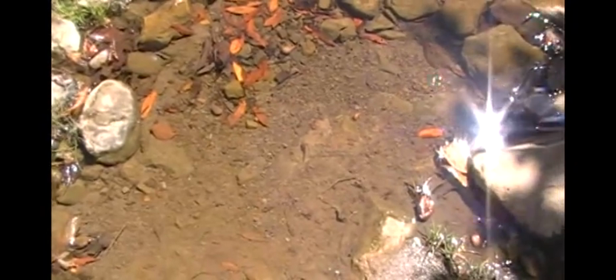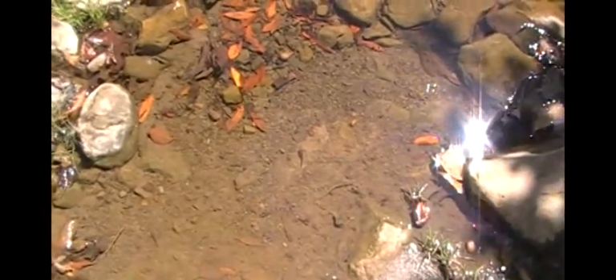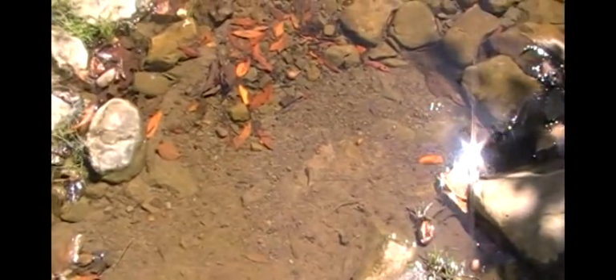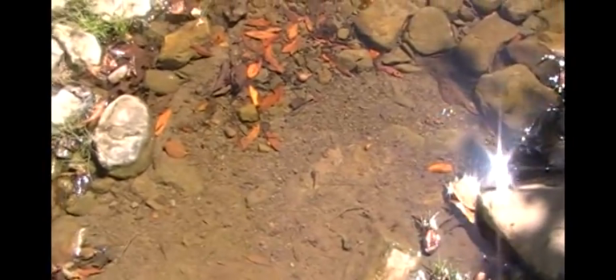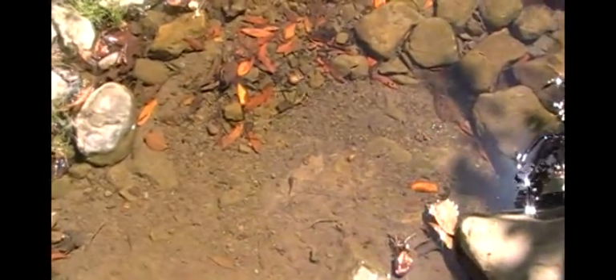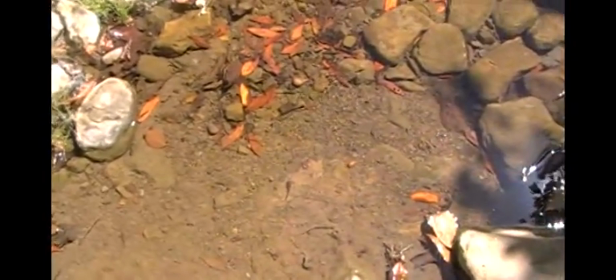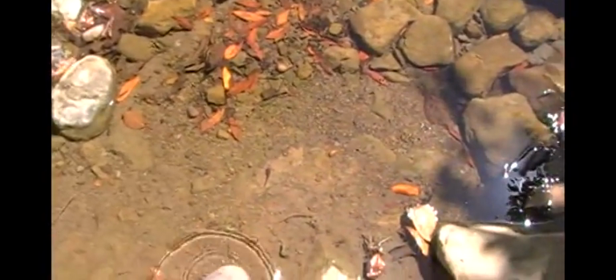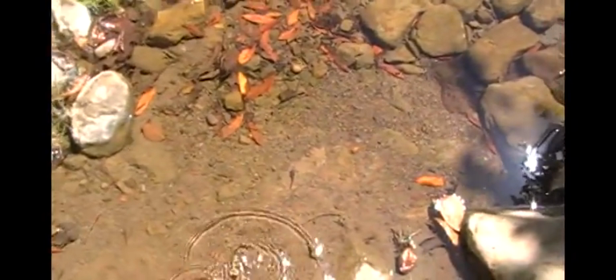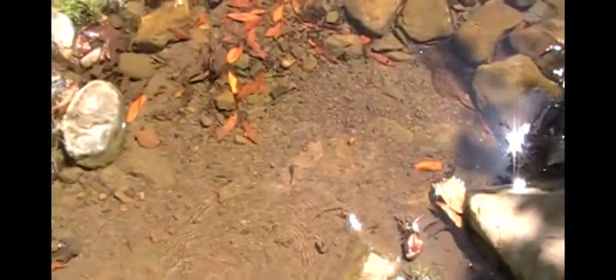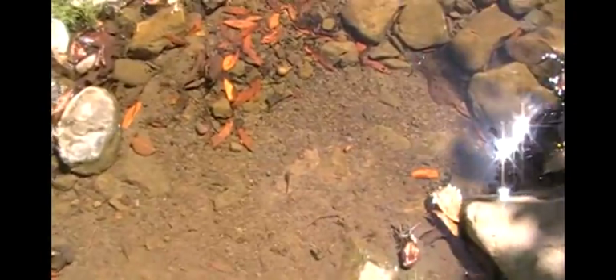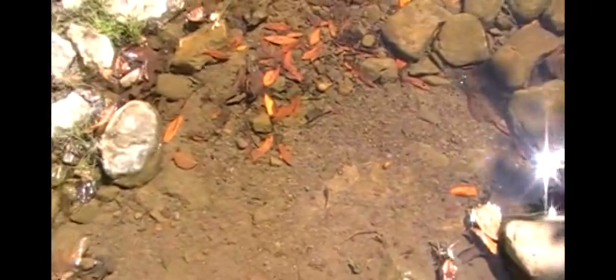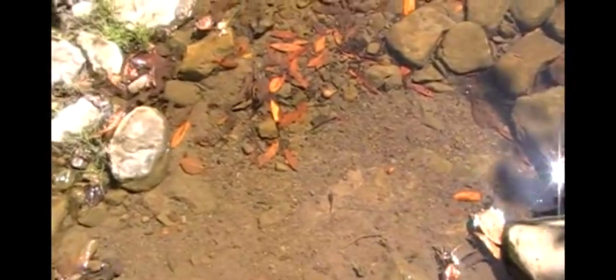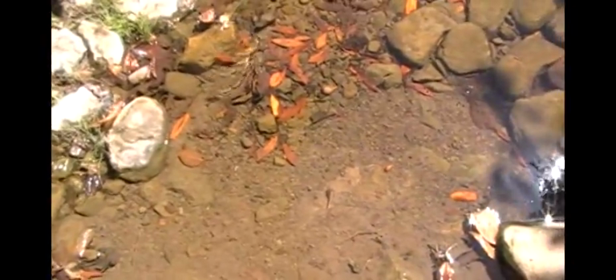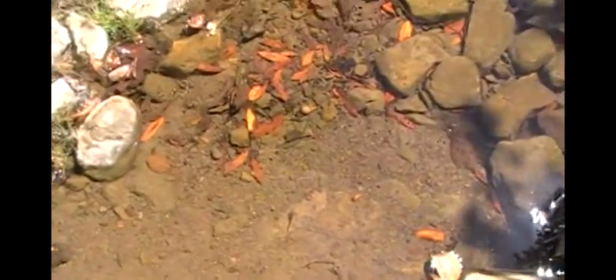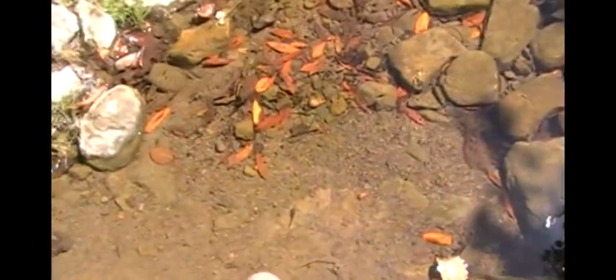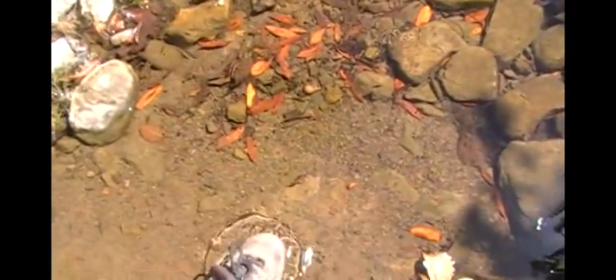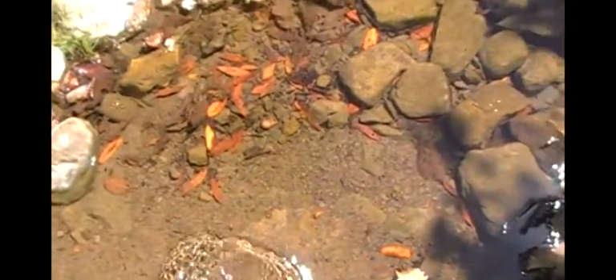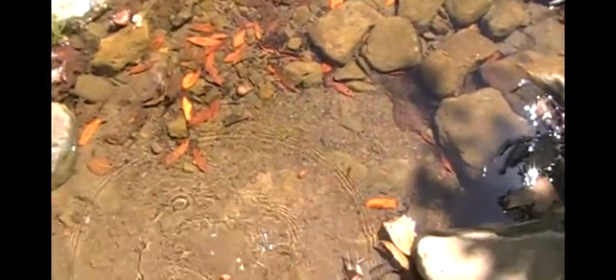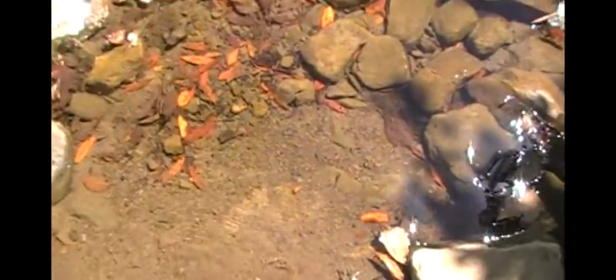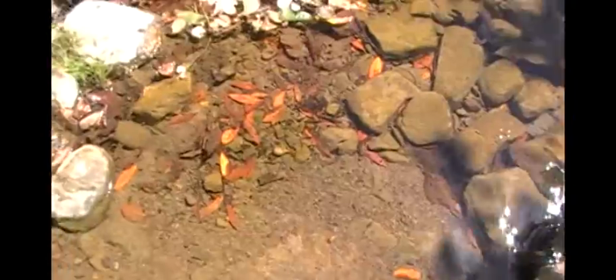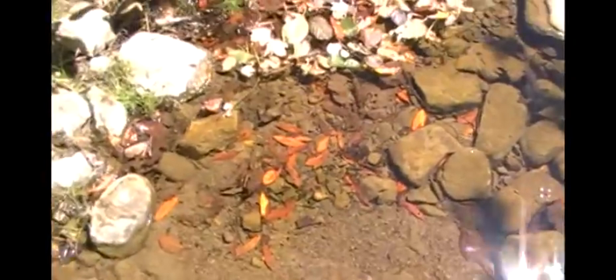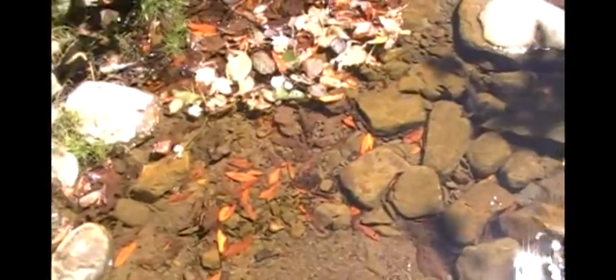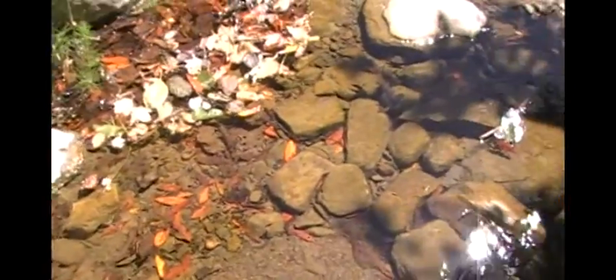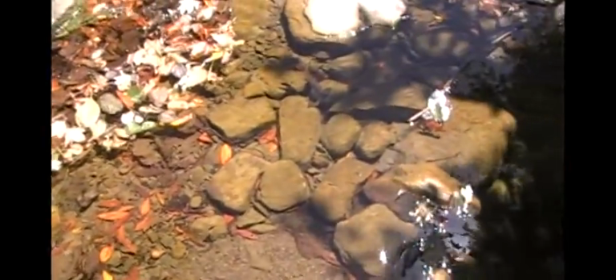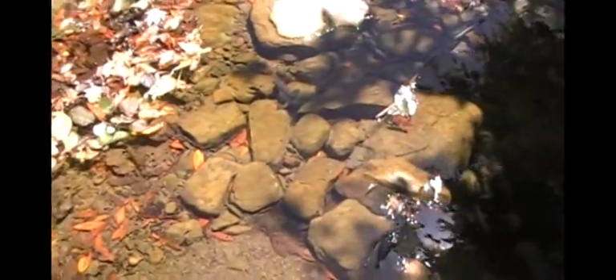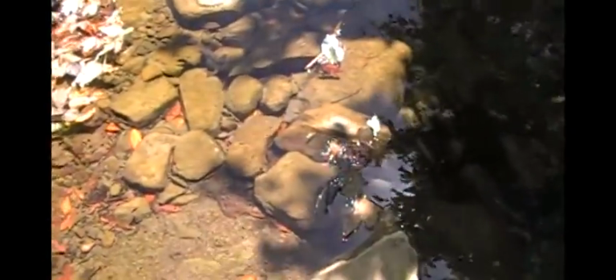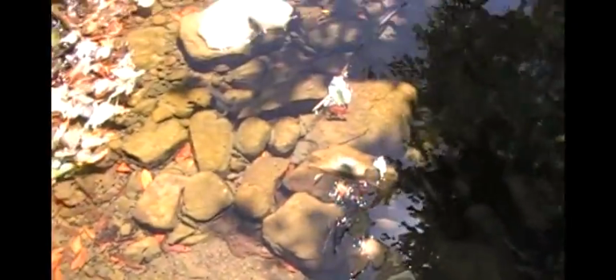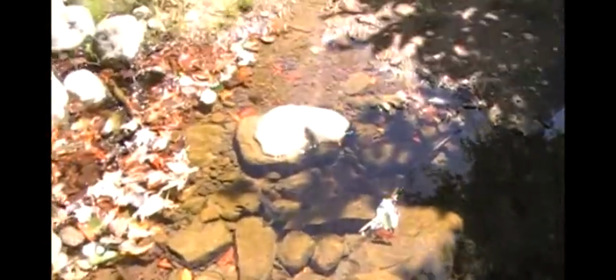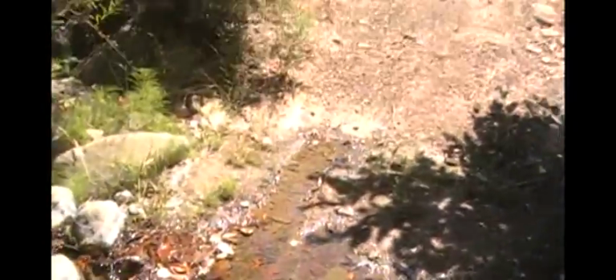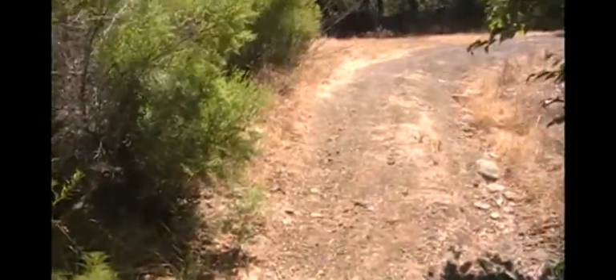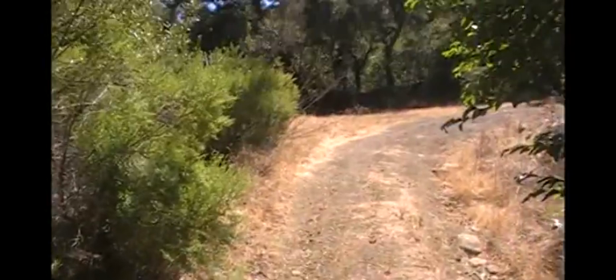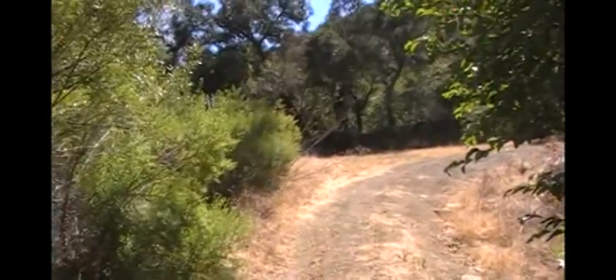Some tadpoles right here. And this creek crossing — I think I'm going the right way.